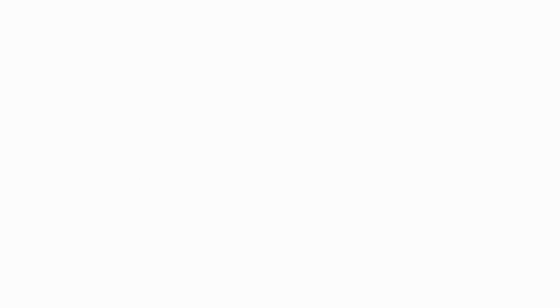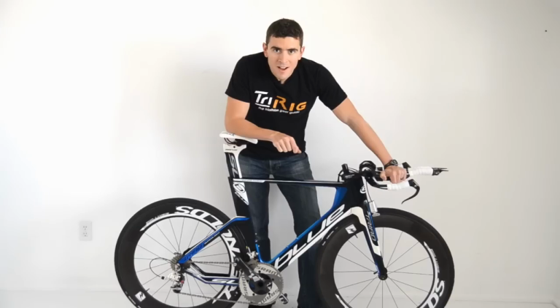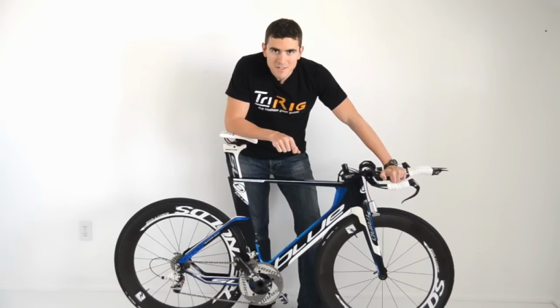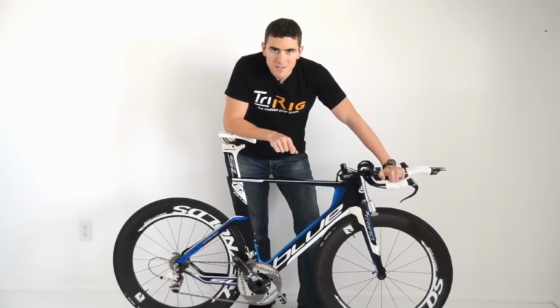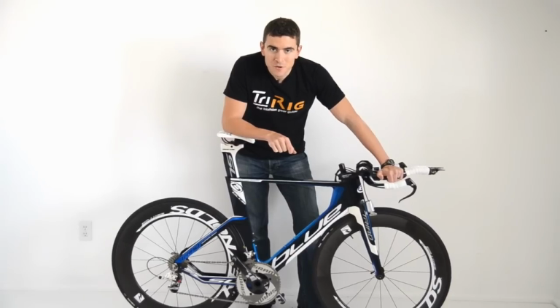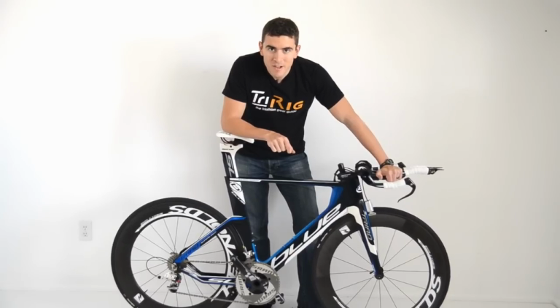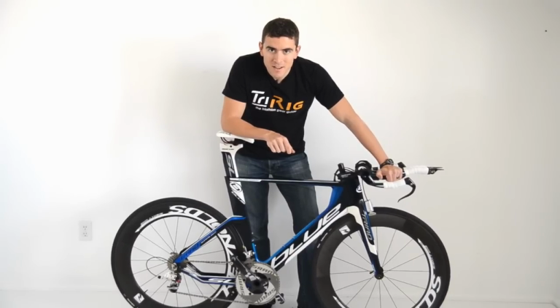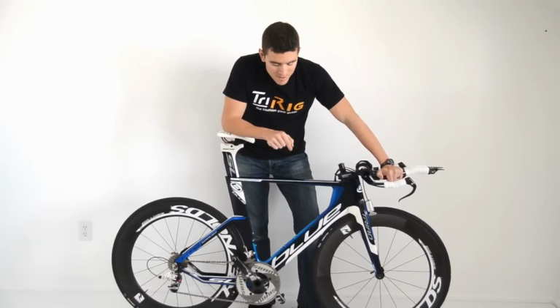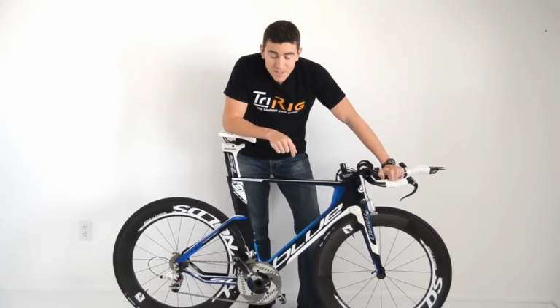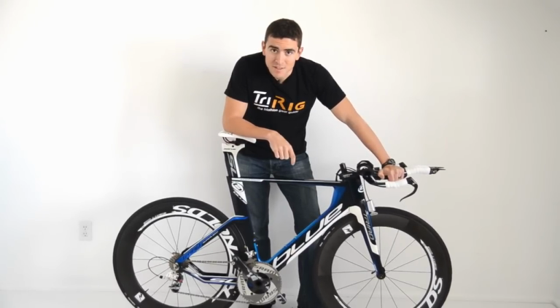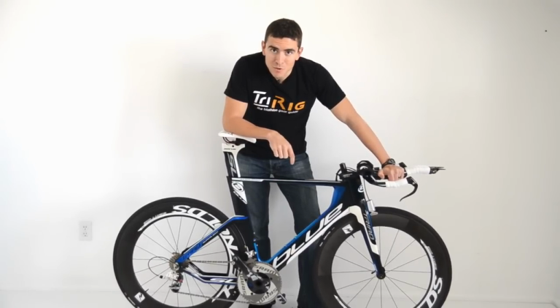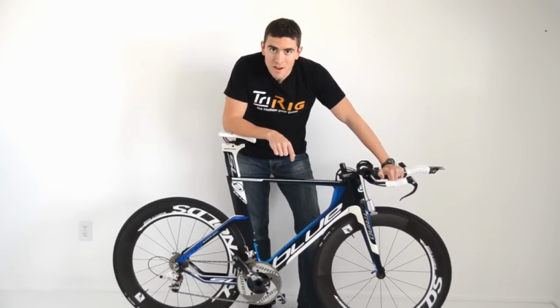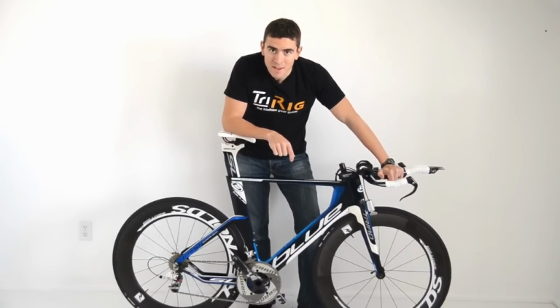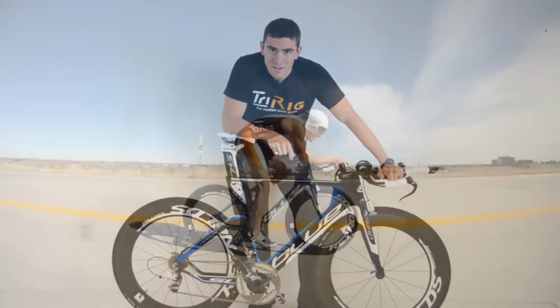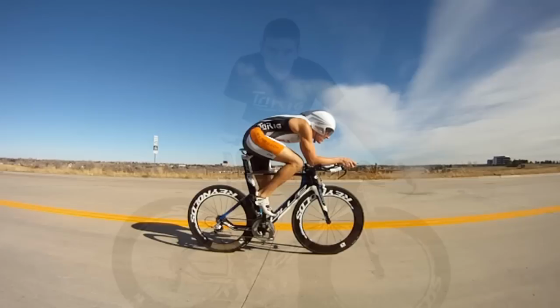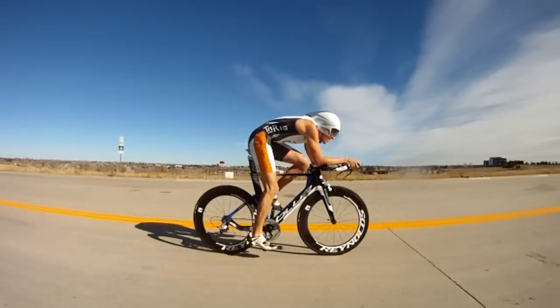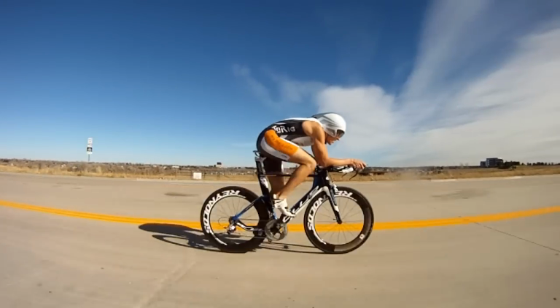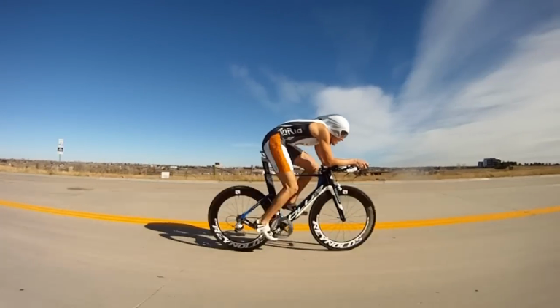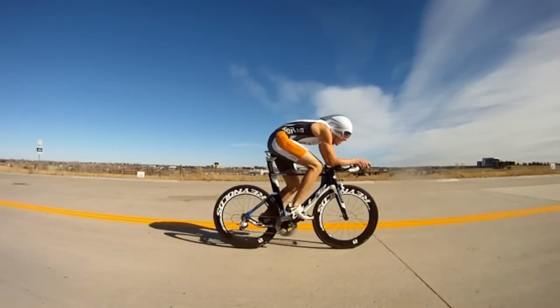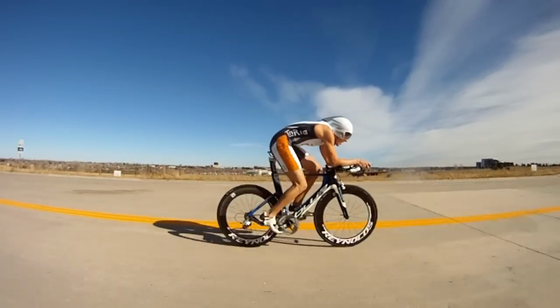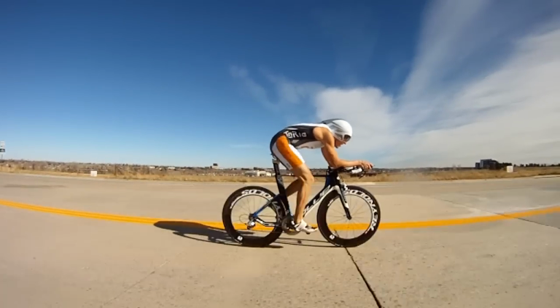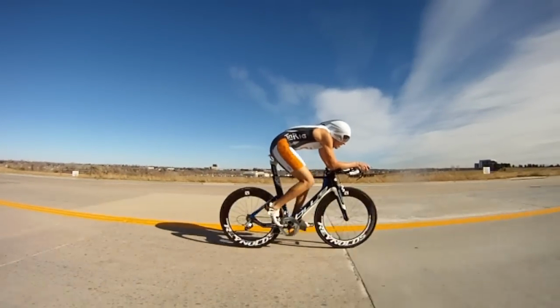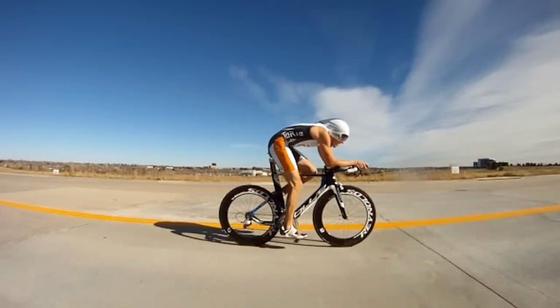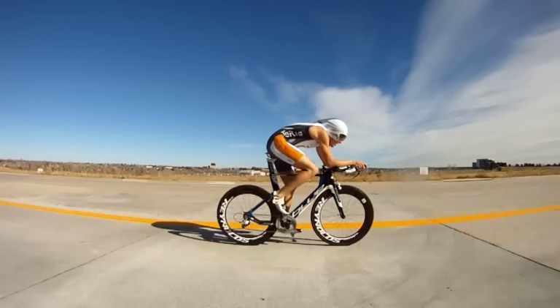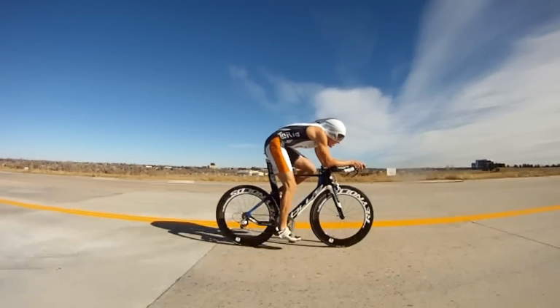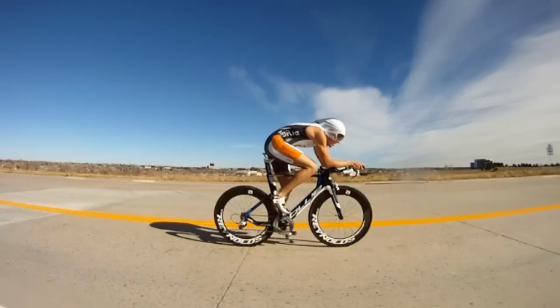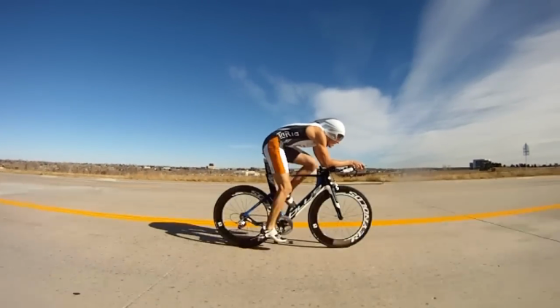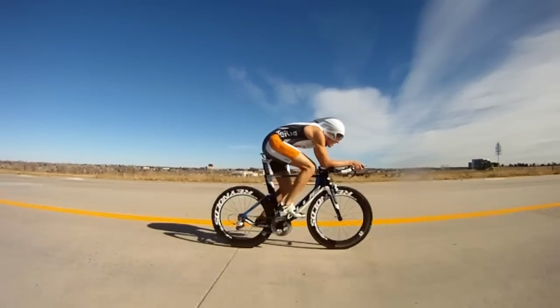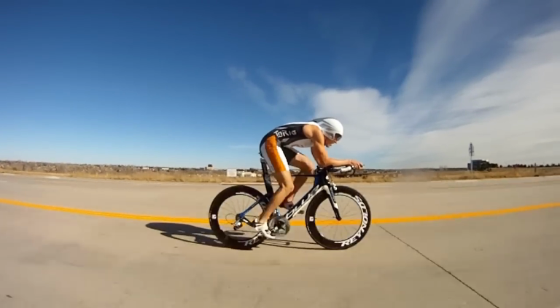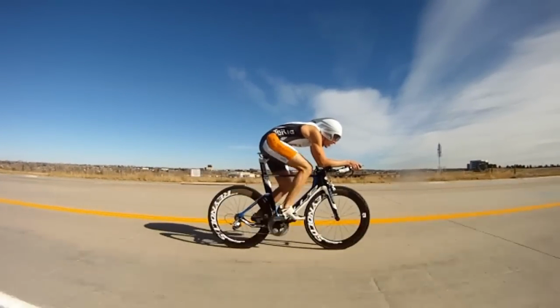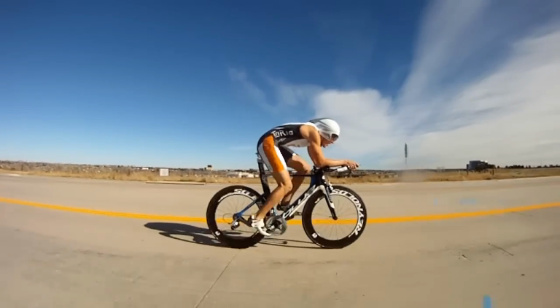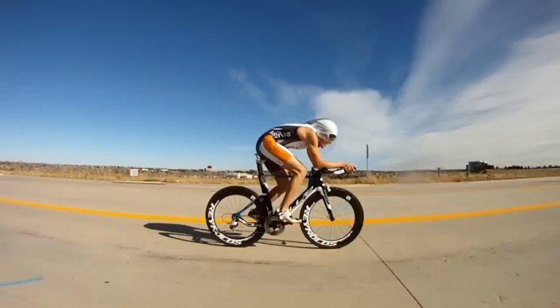Hi, I'm Nick Salazar for TriRig.com and this is the Blue Triad SL. The Triad SL was launched in late 2010 and is Blue's effort to launch itself into the superbike category.